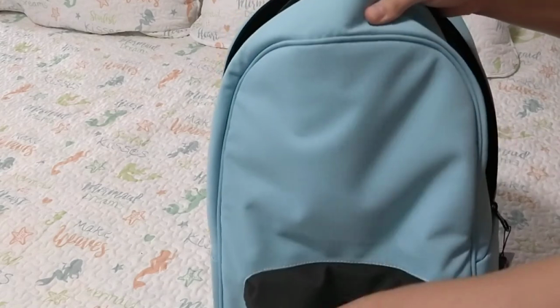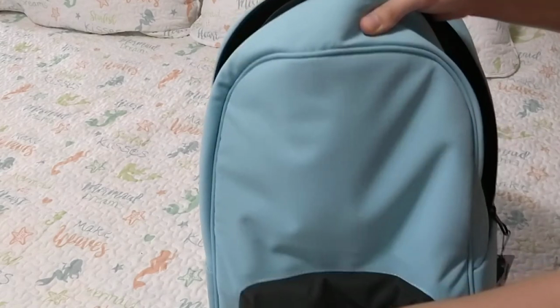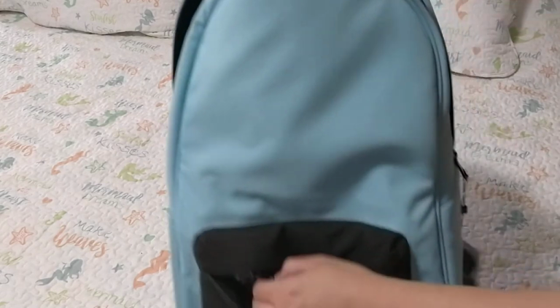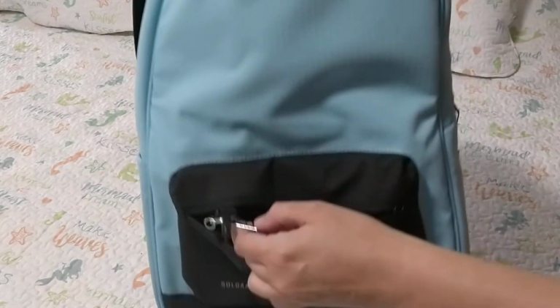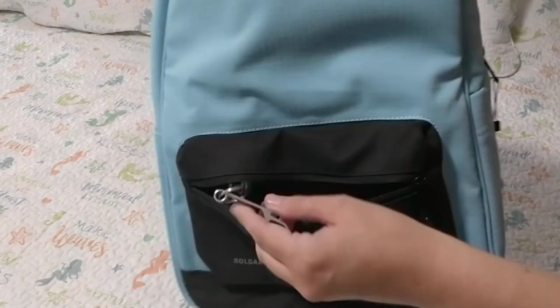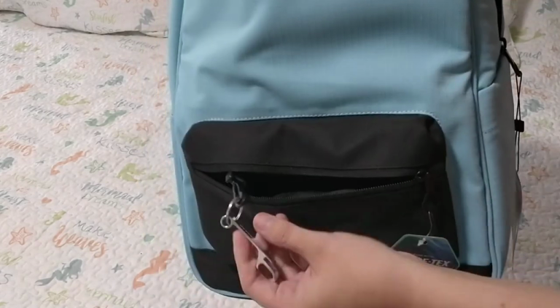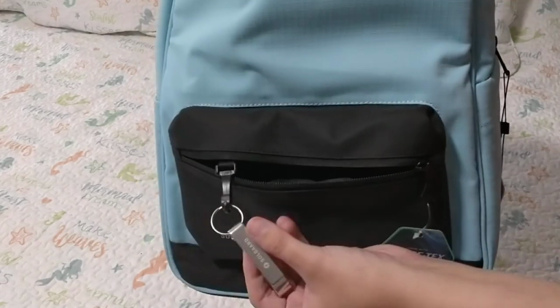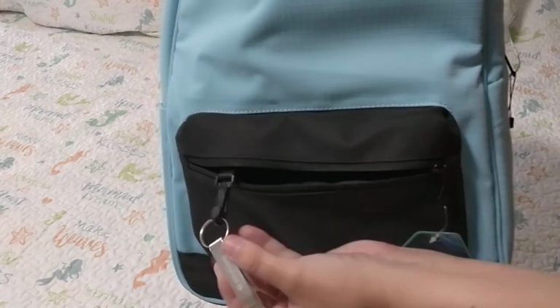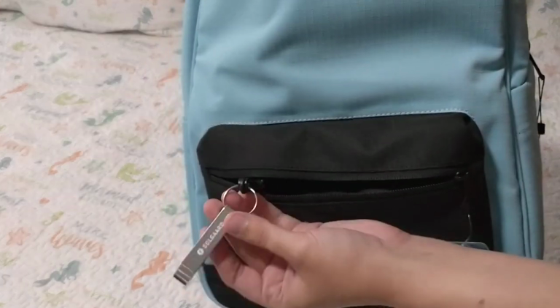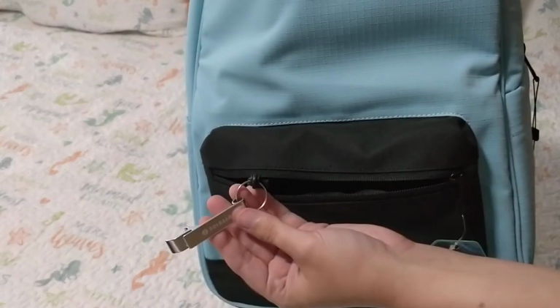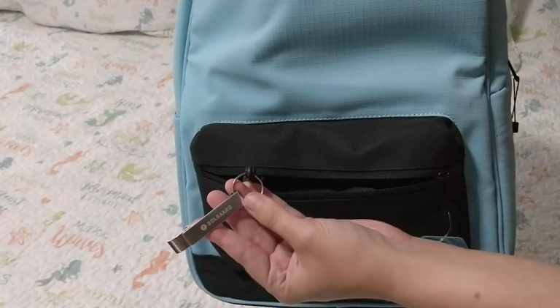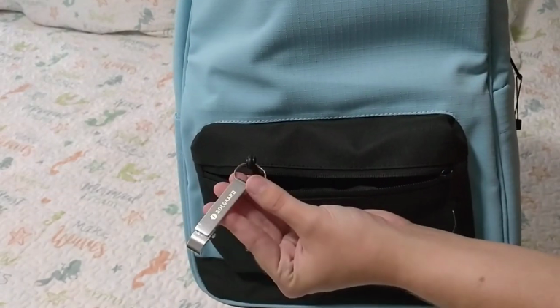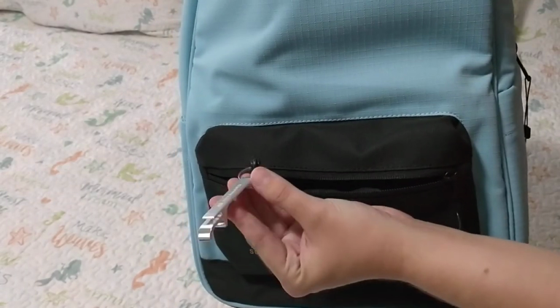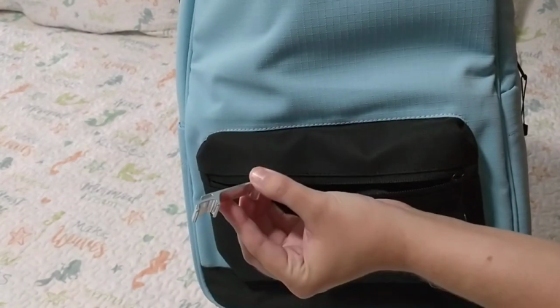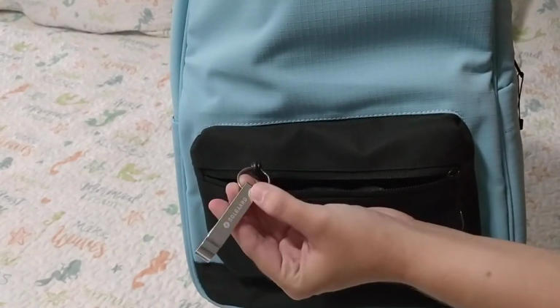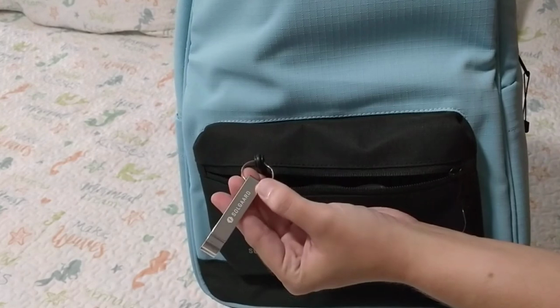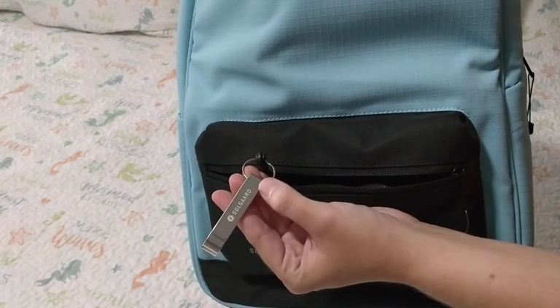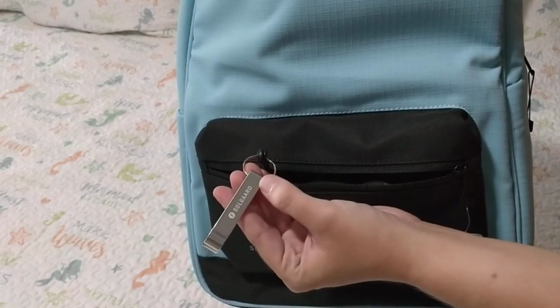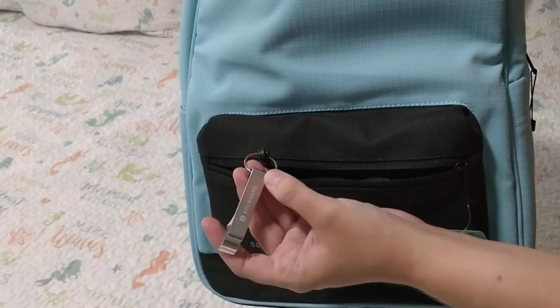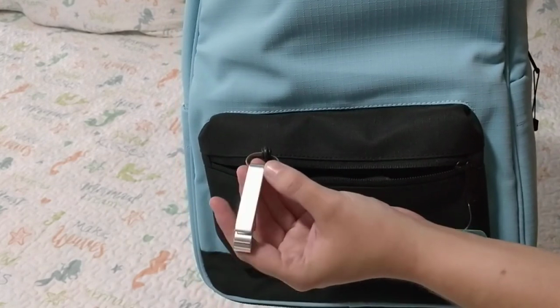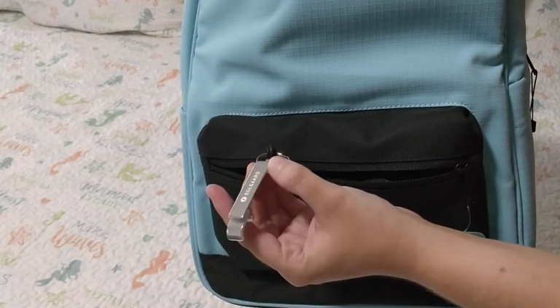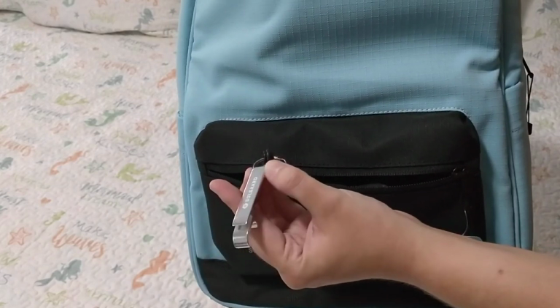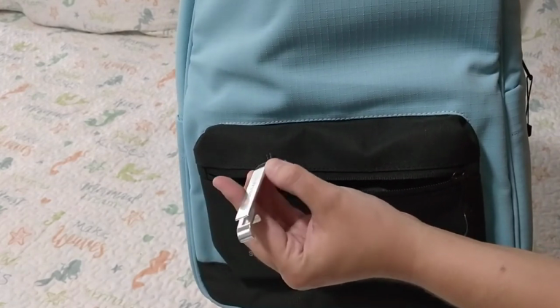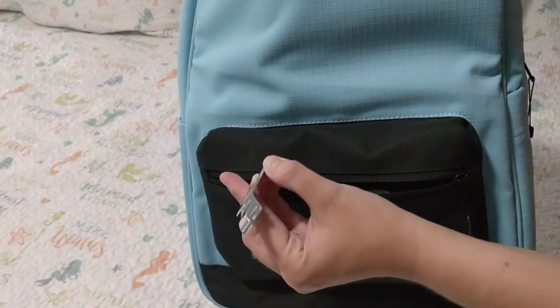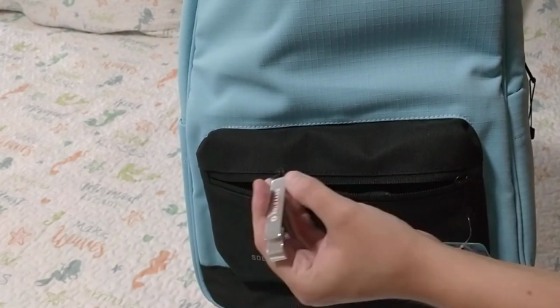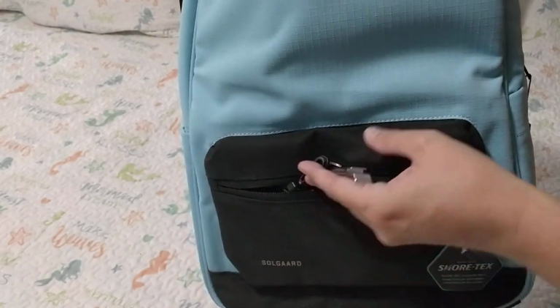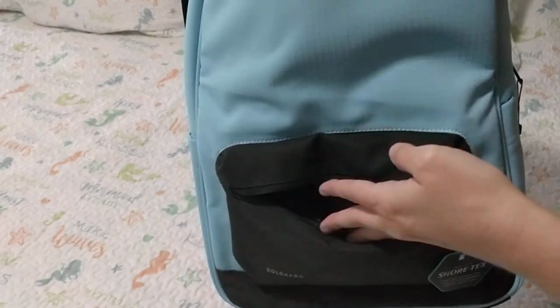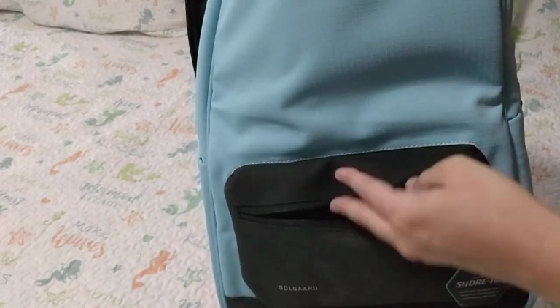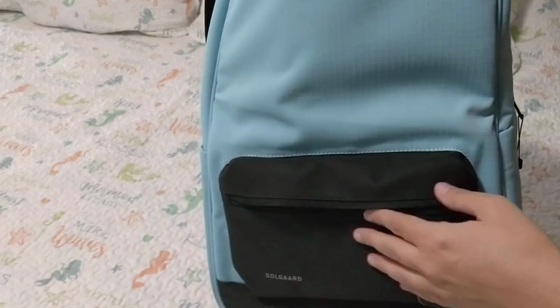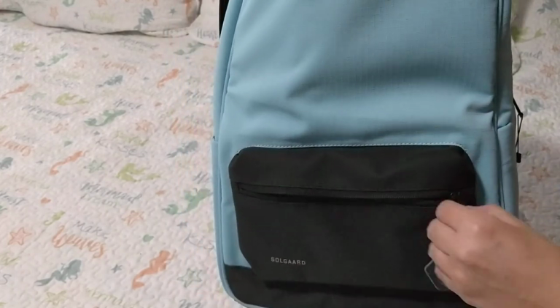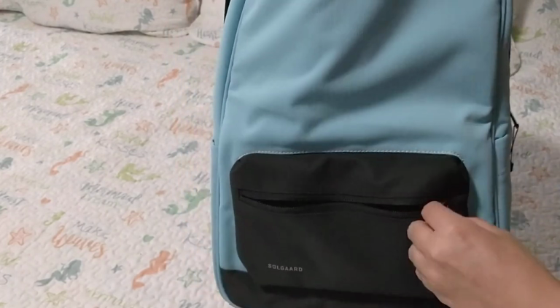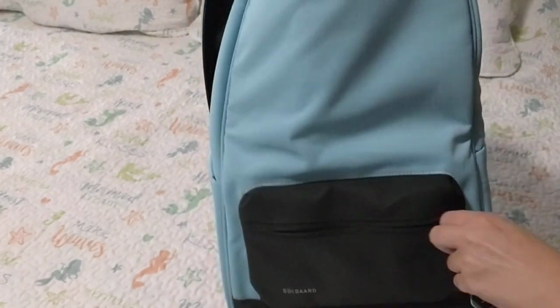Looking in the front pocket, there's a bottle opener — very clever! I cannot wait to use this.